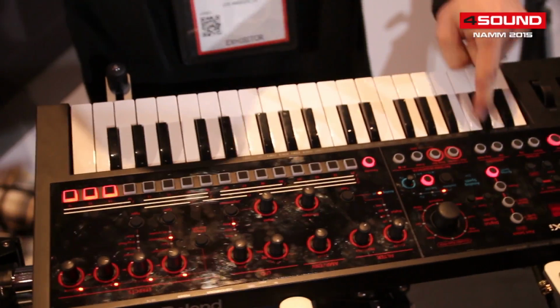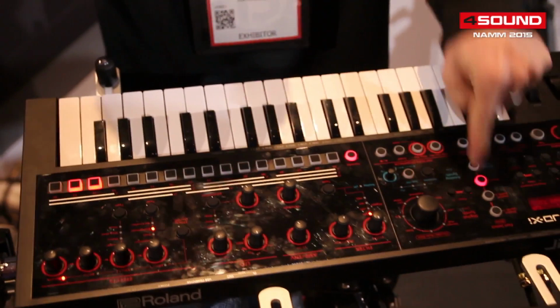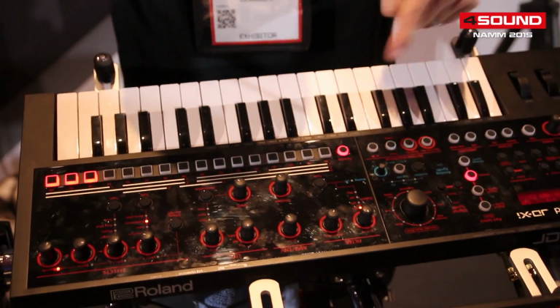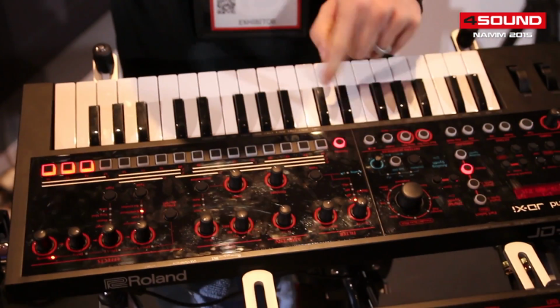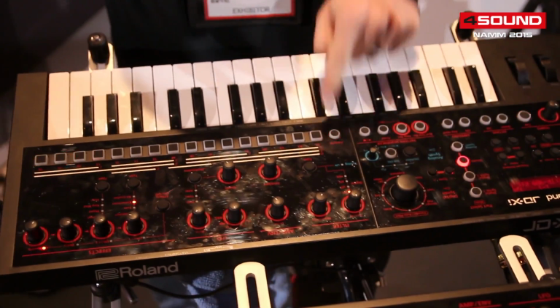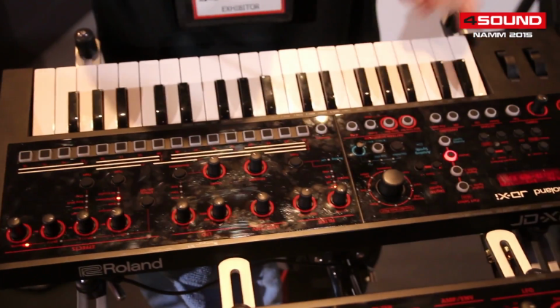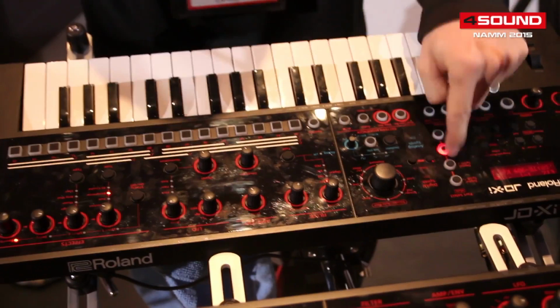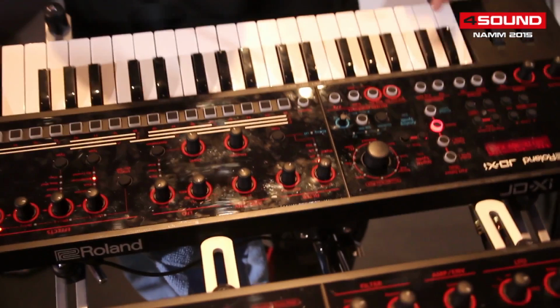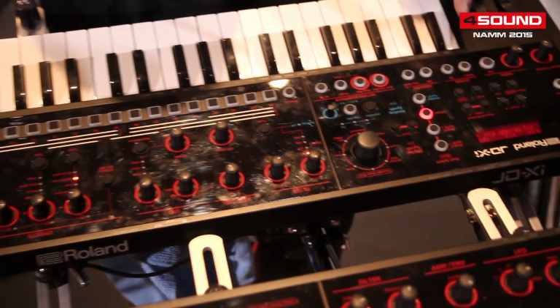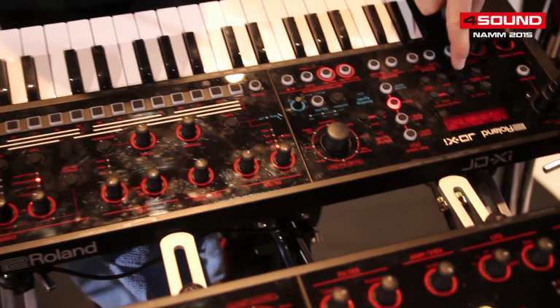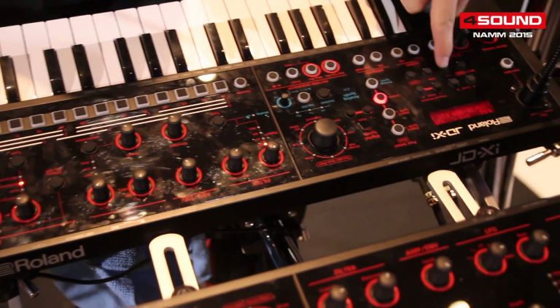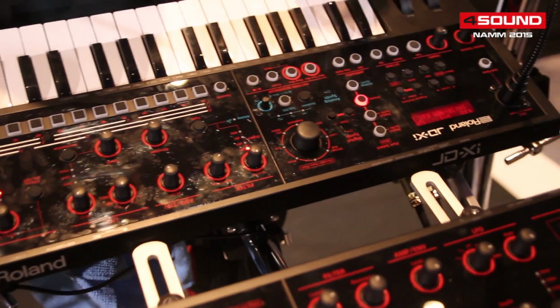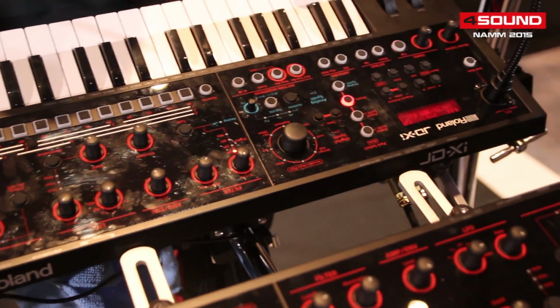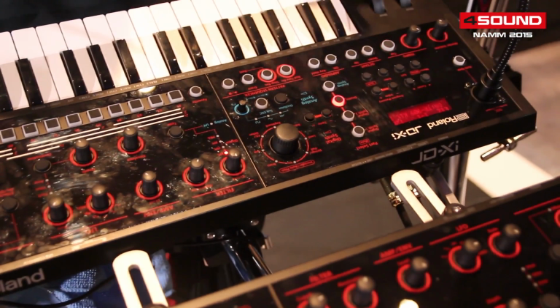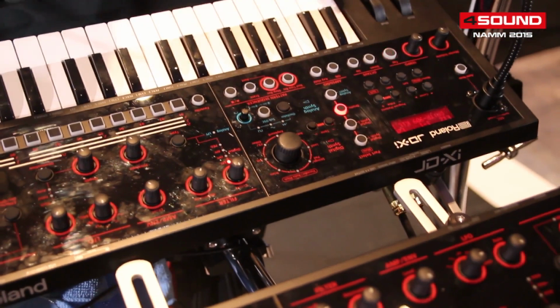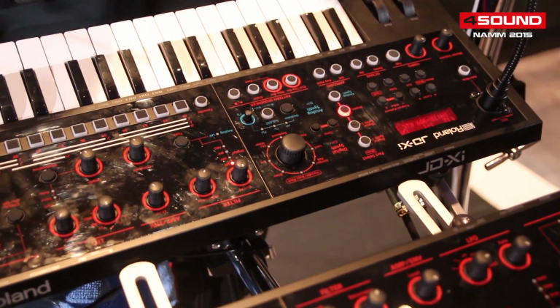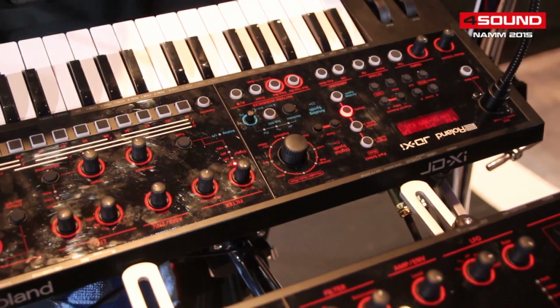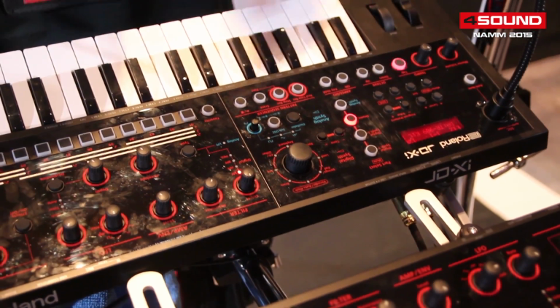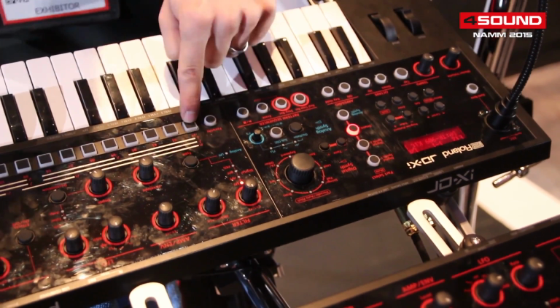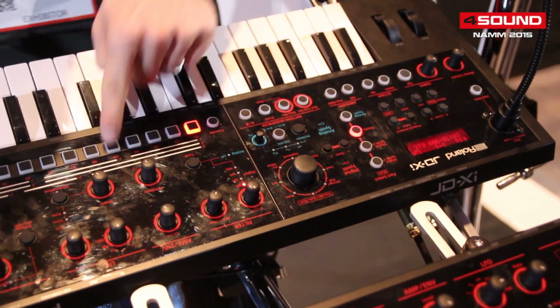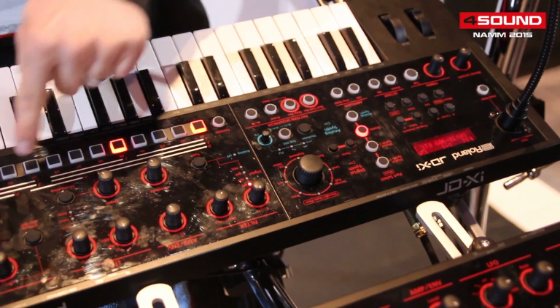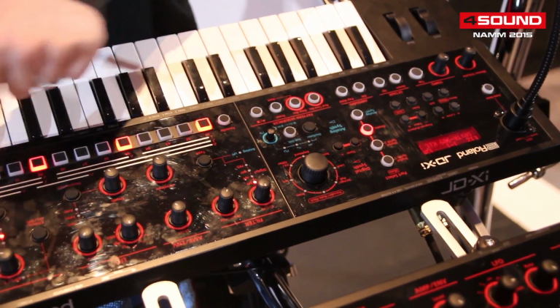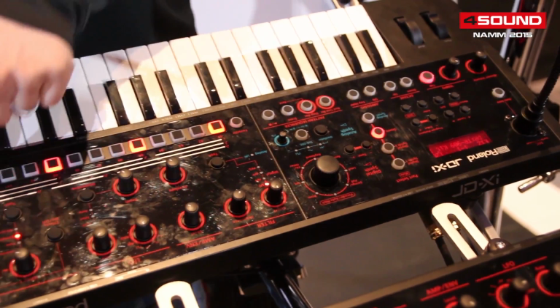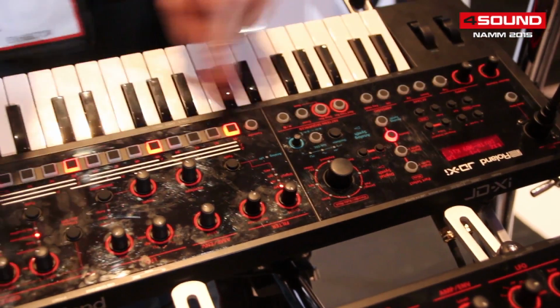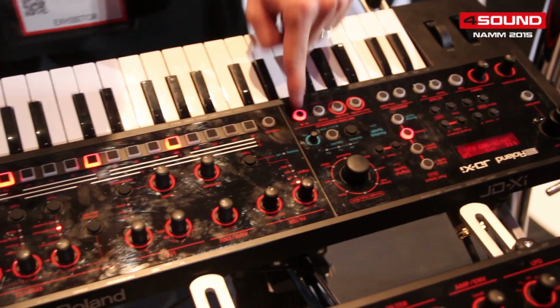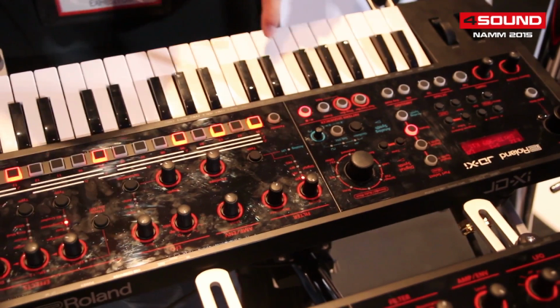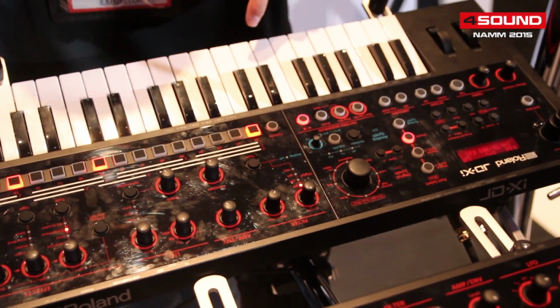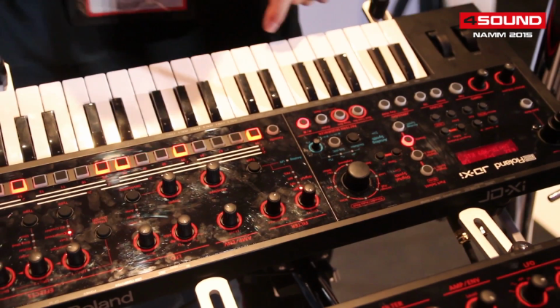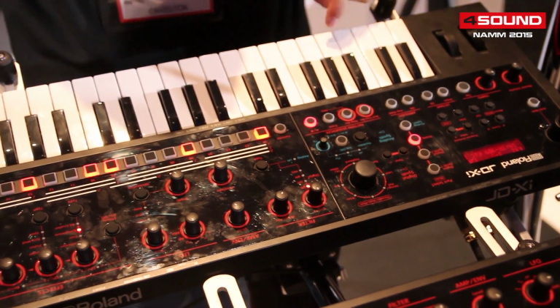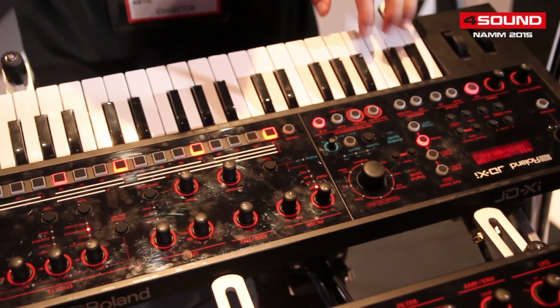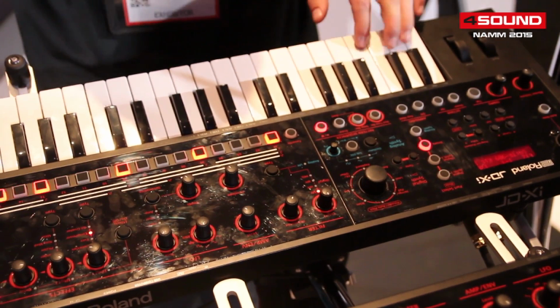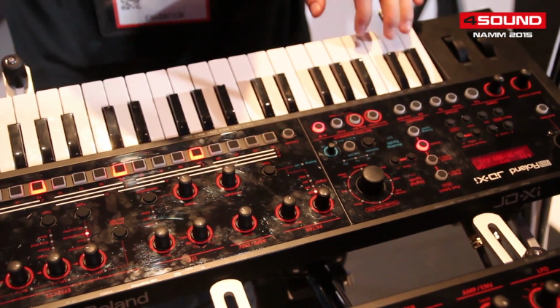Another thing that the synth comes with is a sequencer and it's very easy to sequence on. Just hit the note you want and place into the grid. Add the snare.